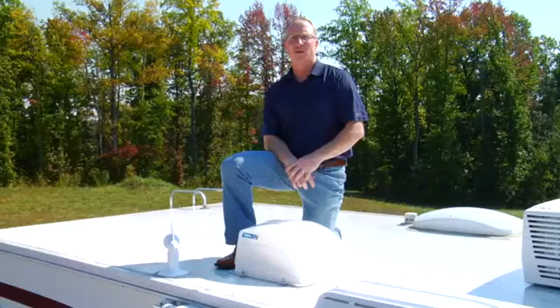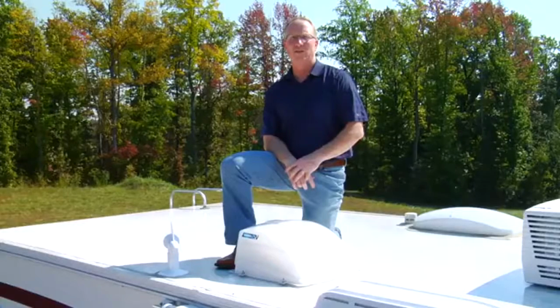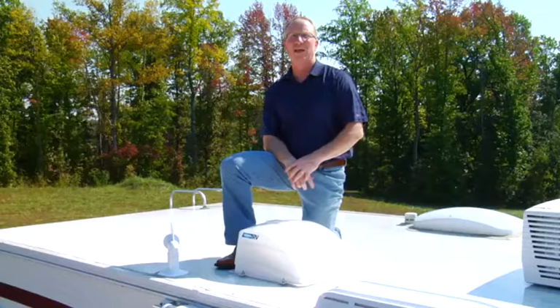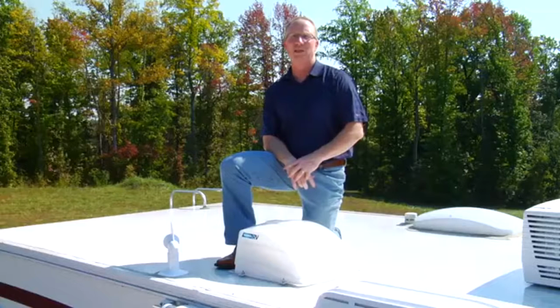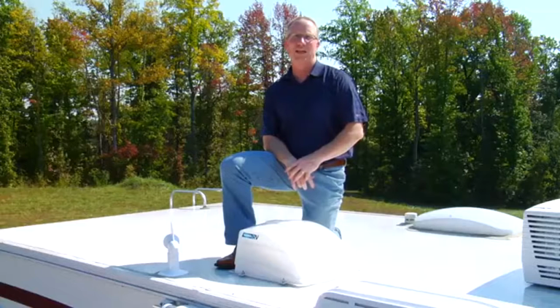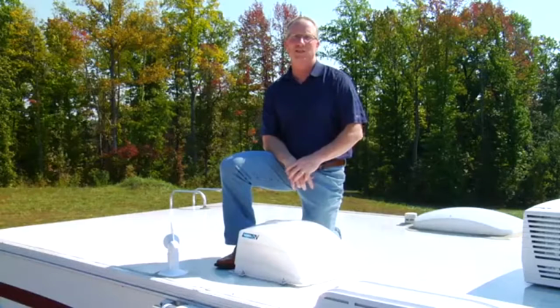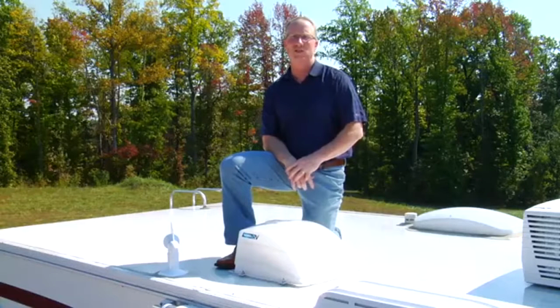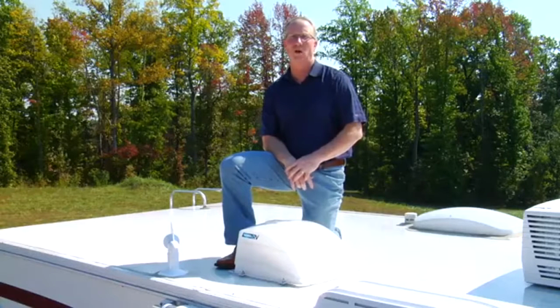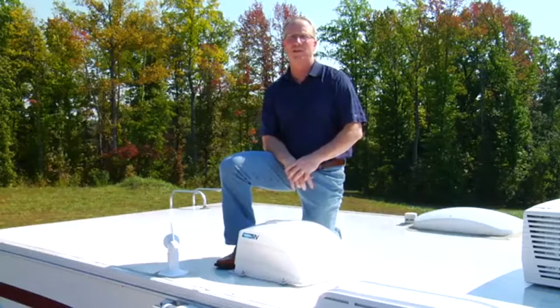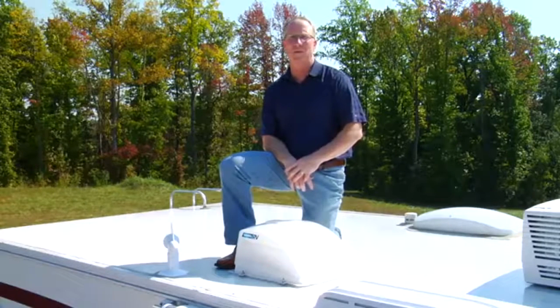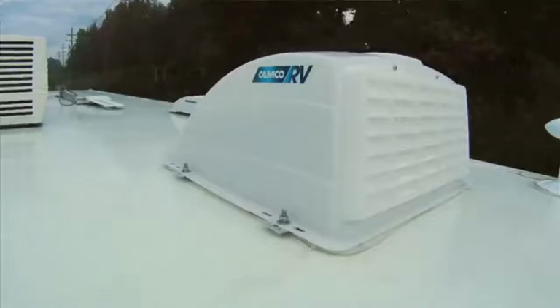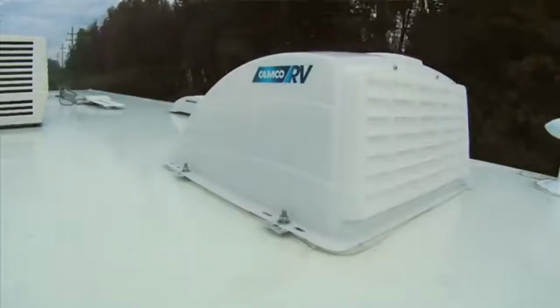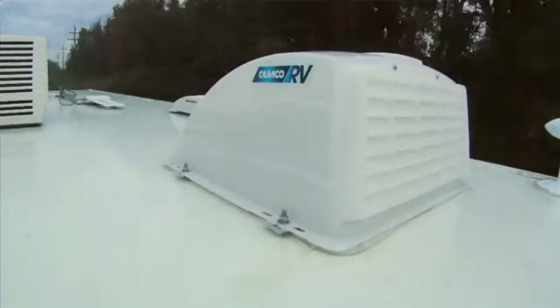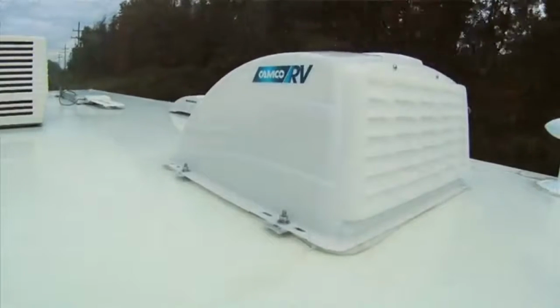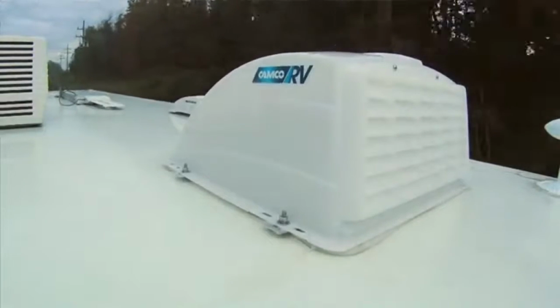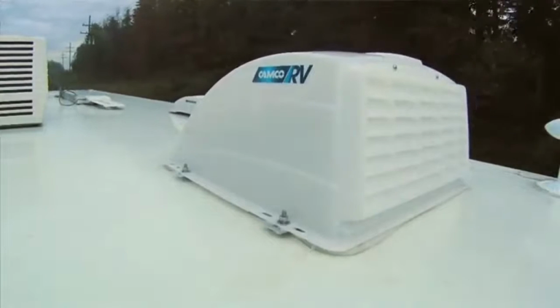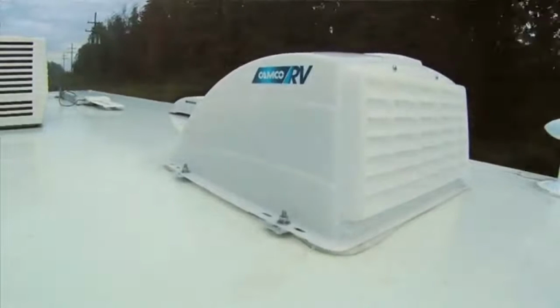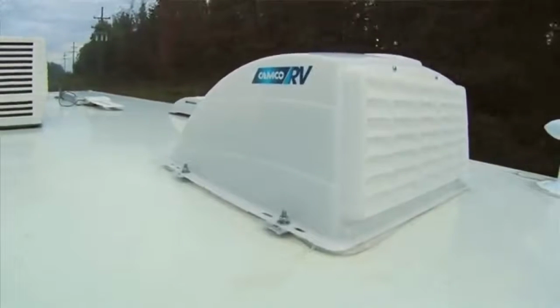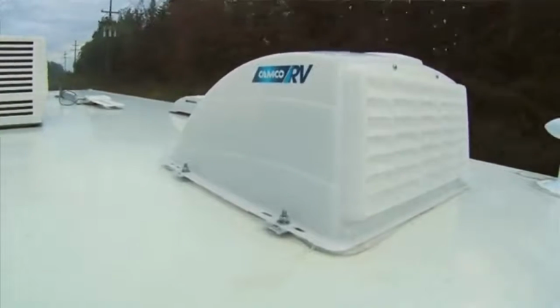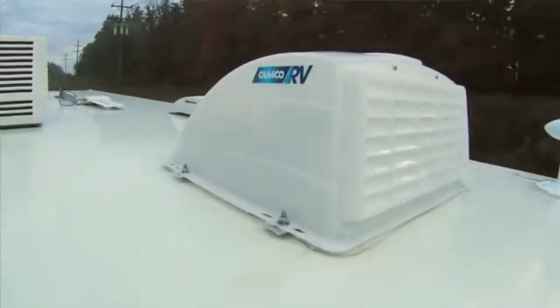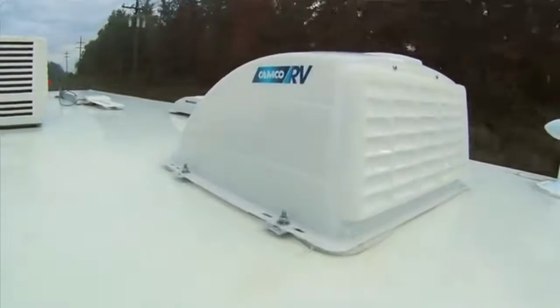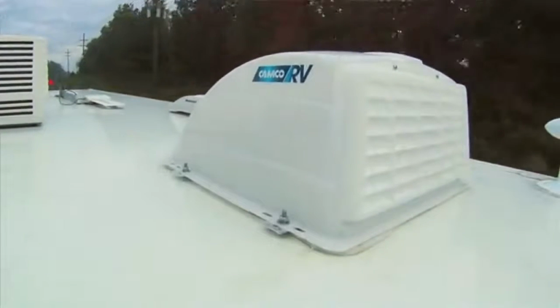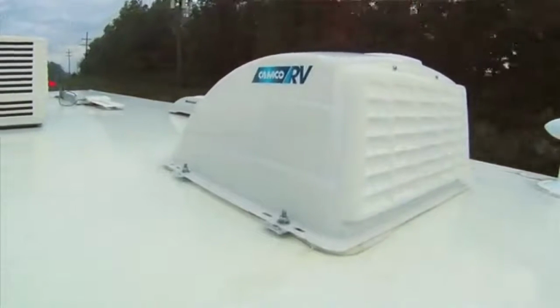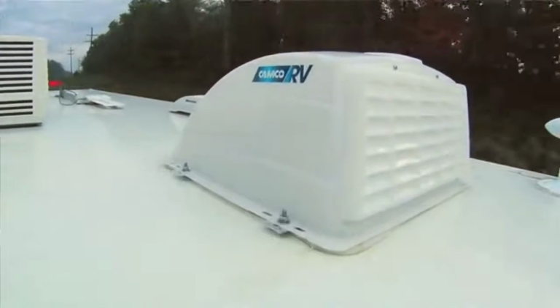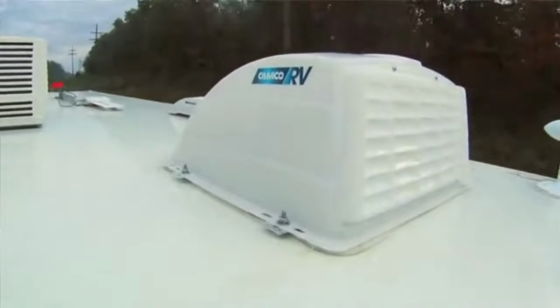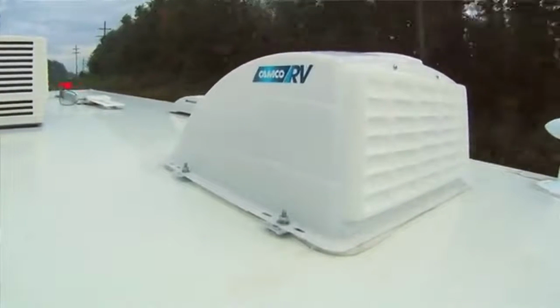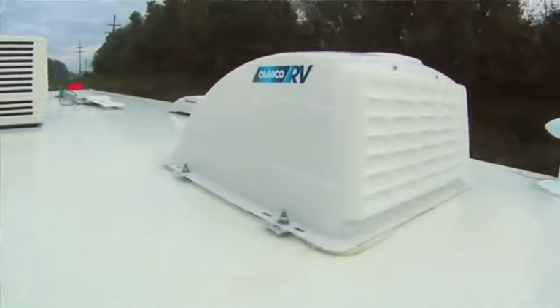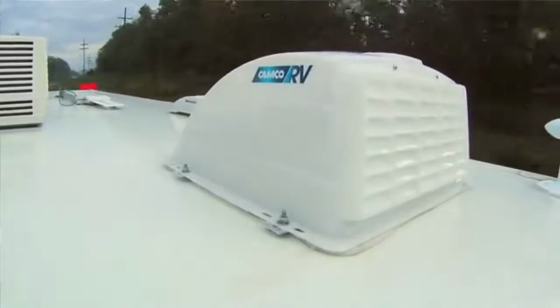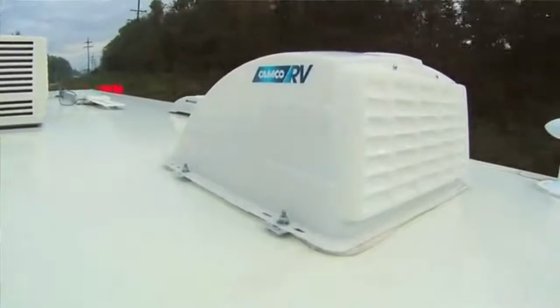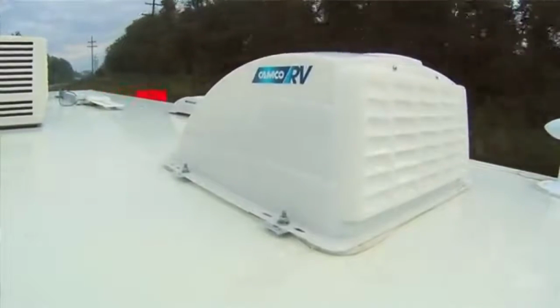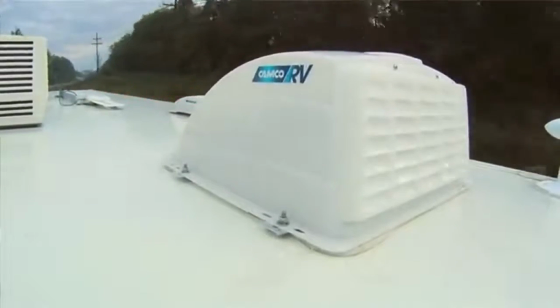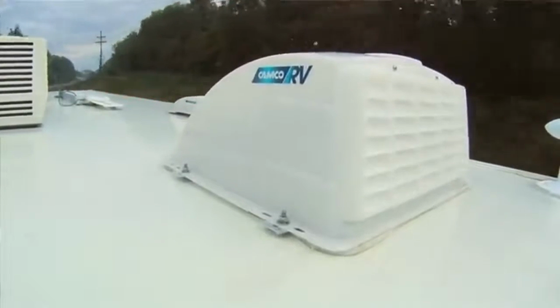Fresh air, circulation and ventilation is essential for your RV's cabin. With Camco's RV vent cover installed, you will be able to keep your vent open, rain or shine. You can even keep it open while traveling down the road or in storage.